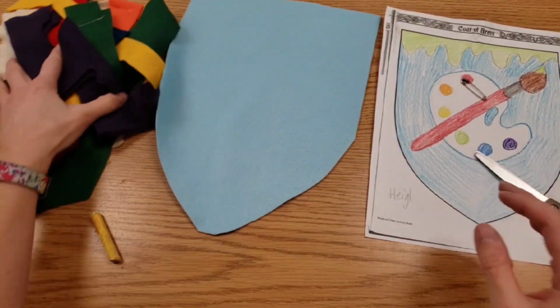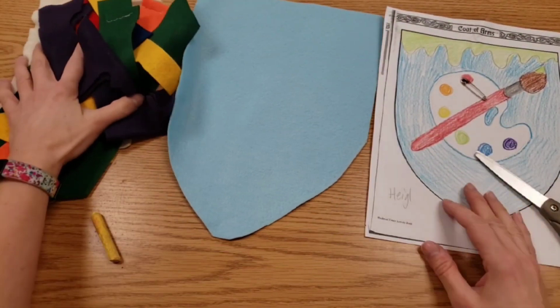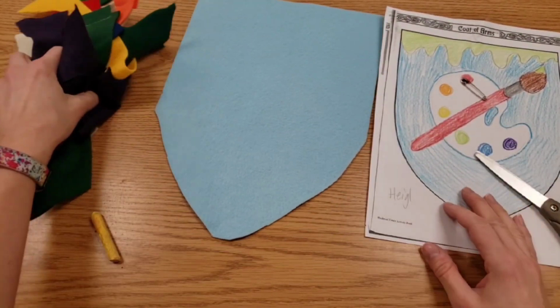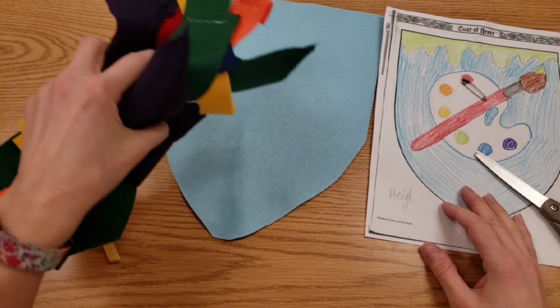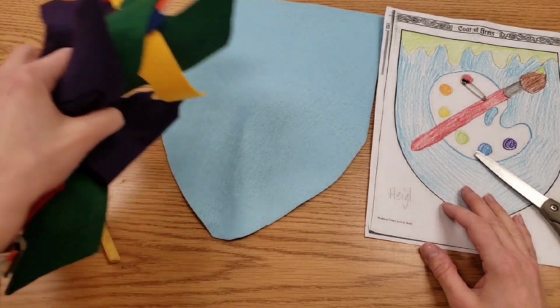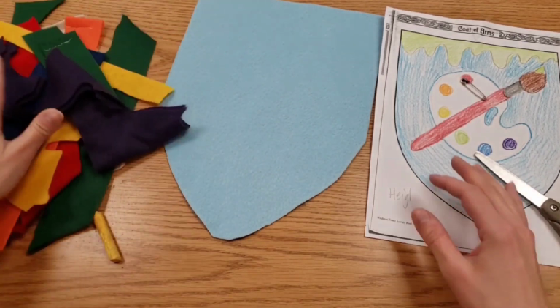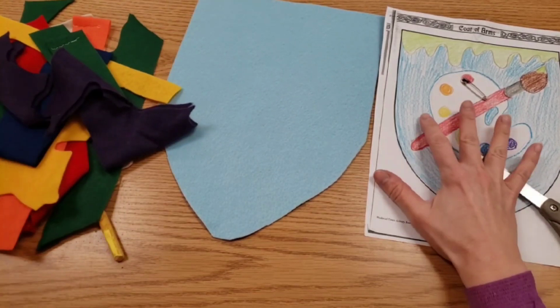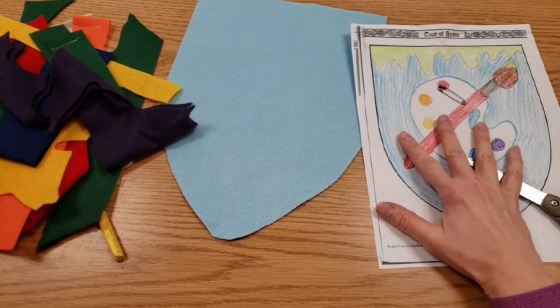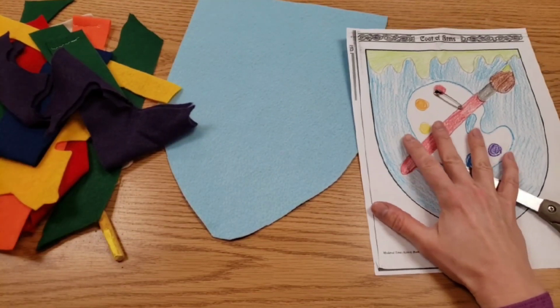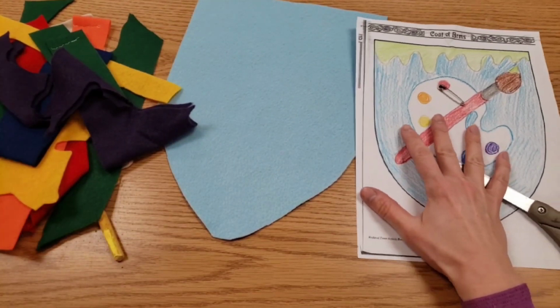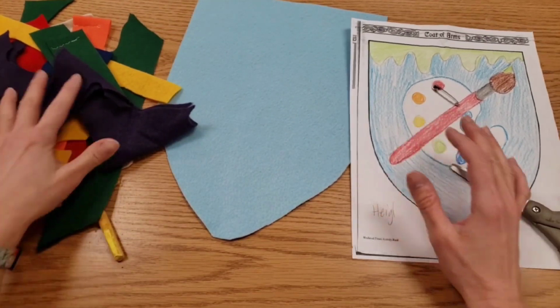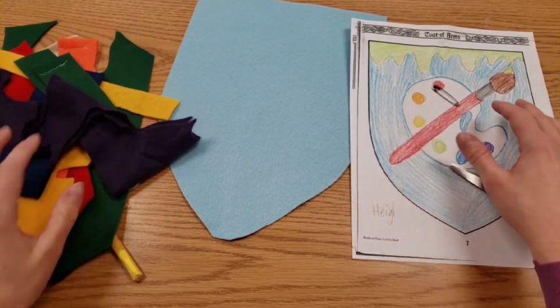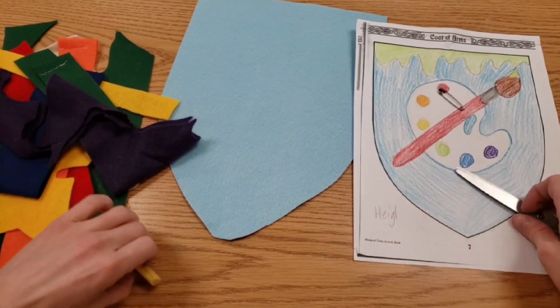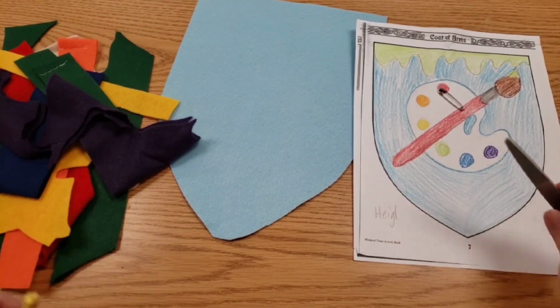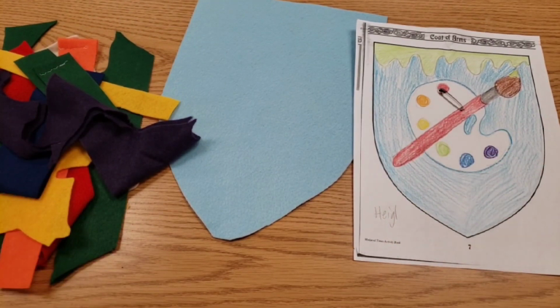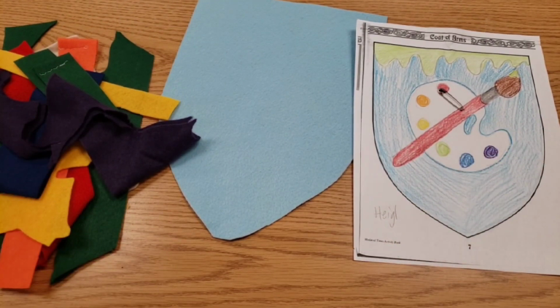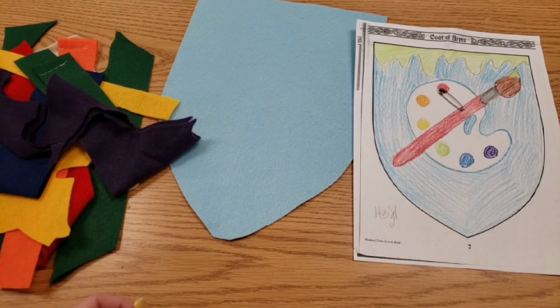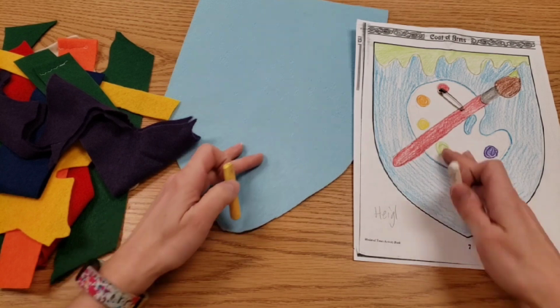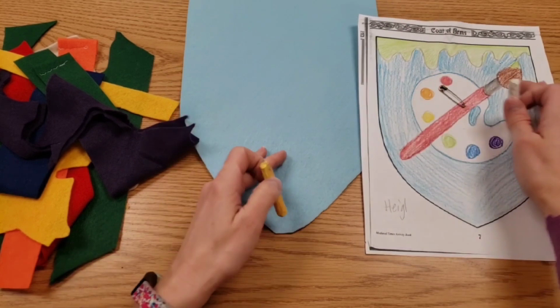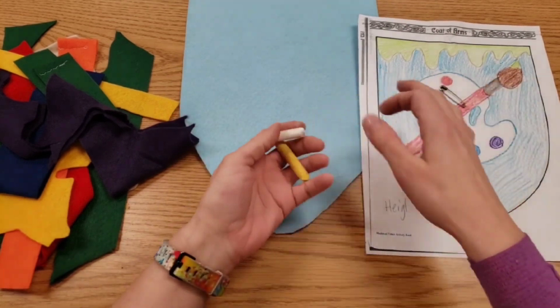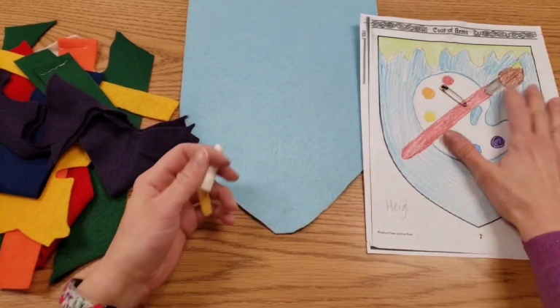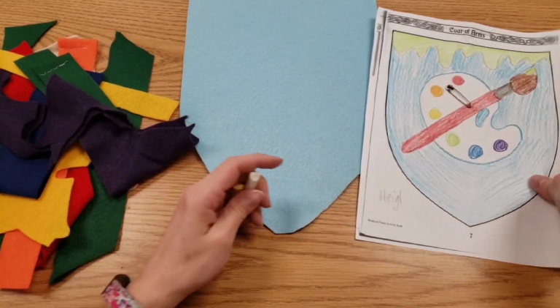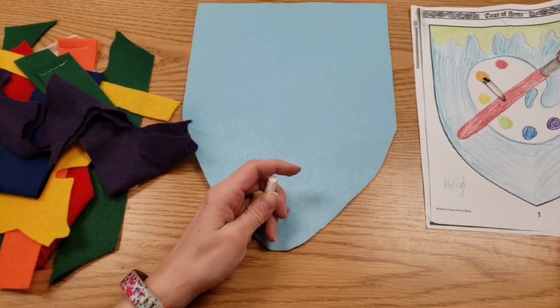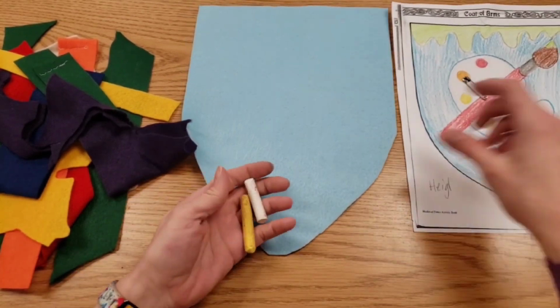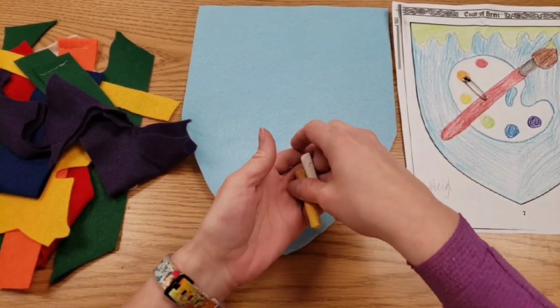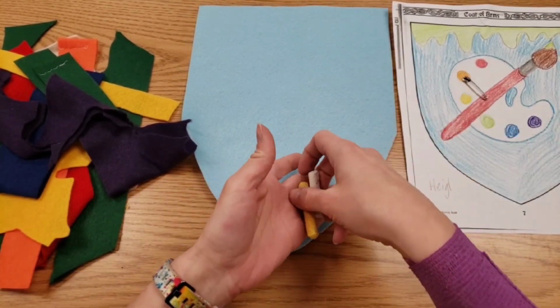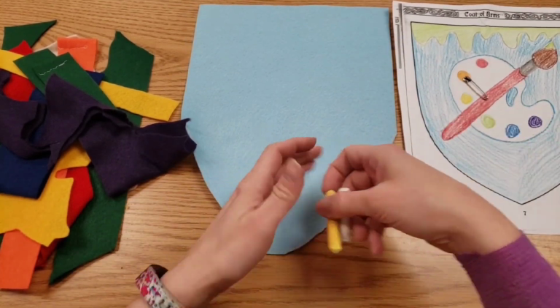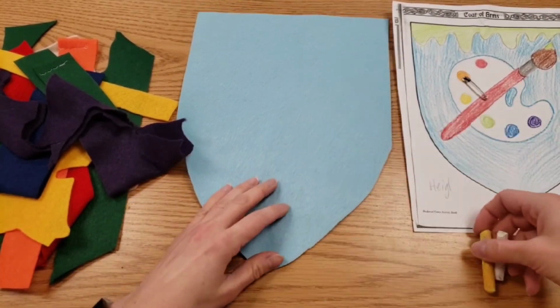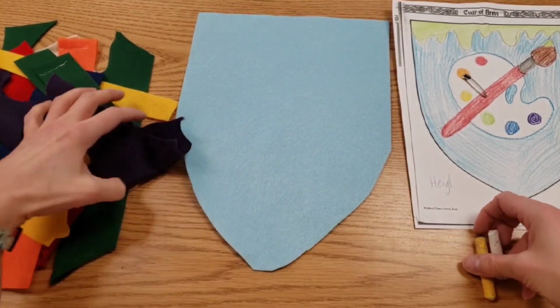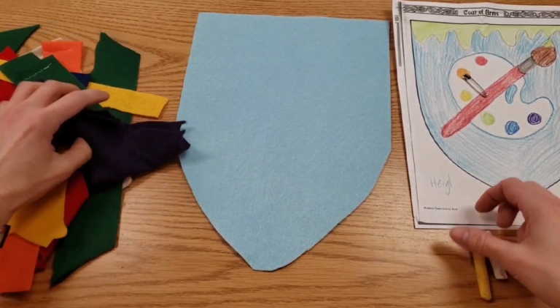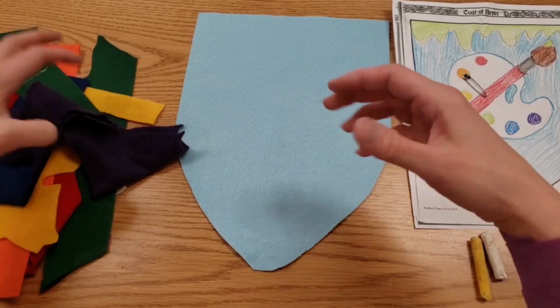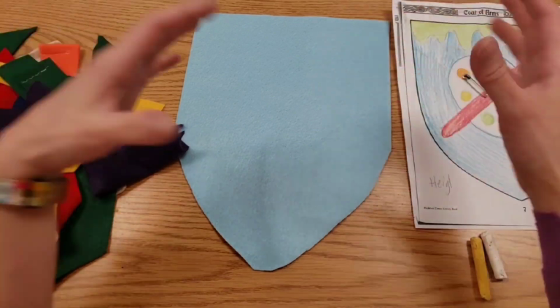We have lots of scraps in the box, so you will pick out a few colors to get started. We'll still need chalk the whole time we're working because we're using that to draw our designs.